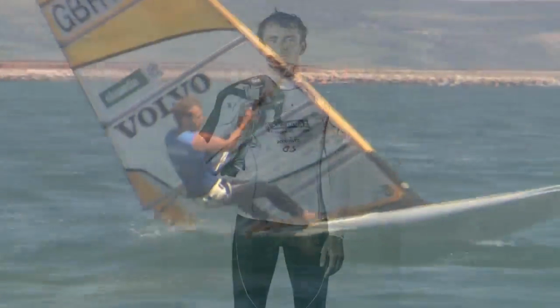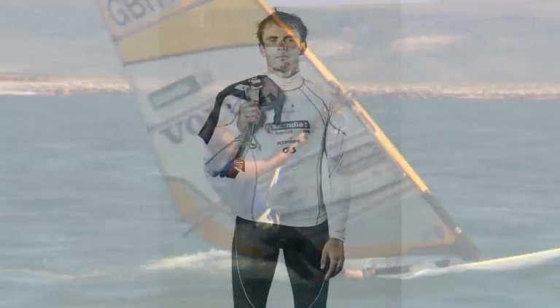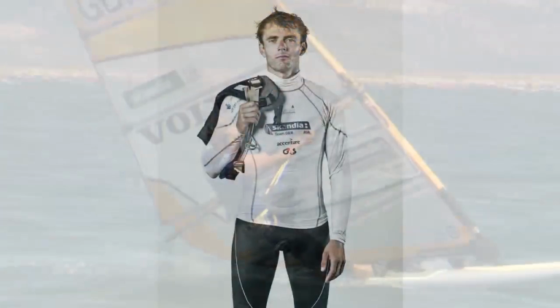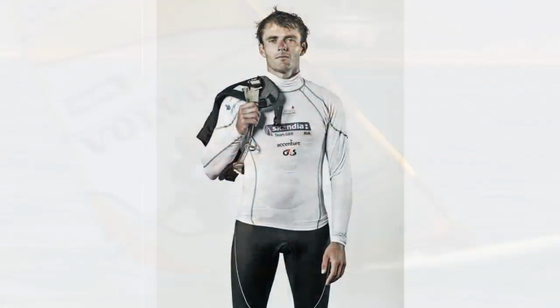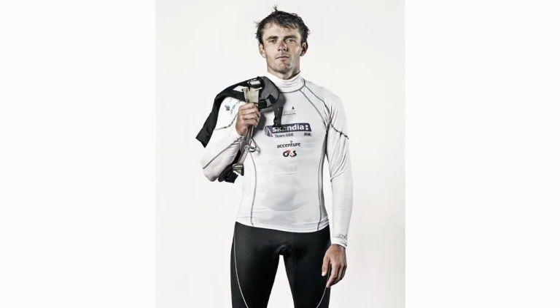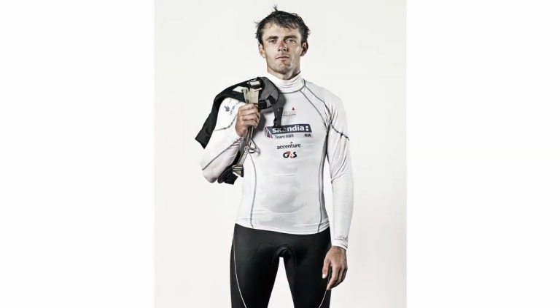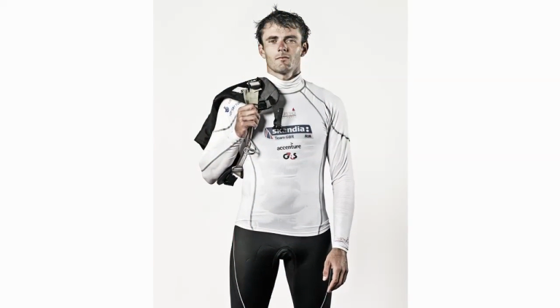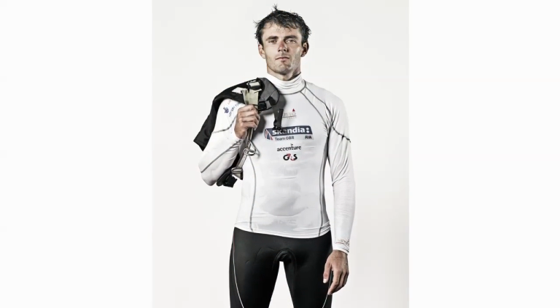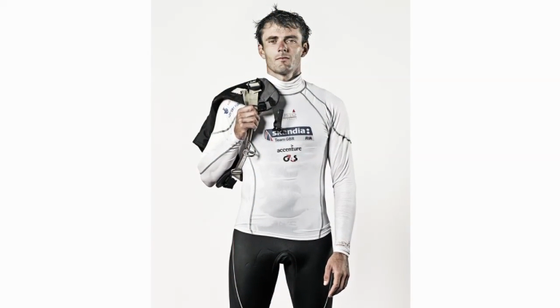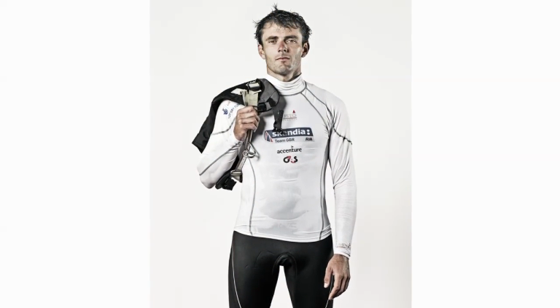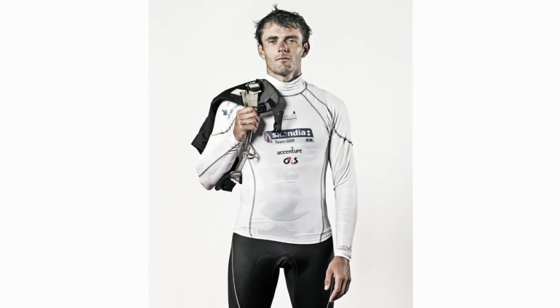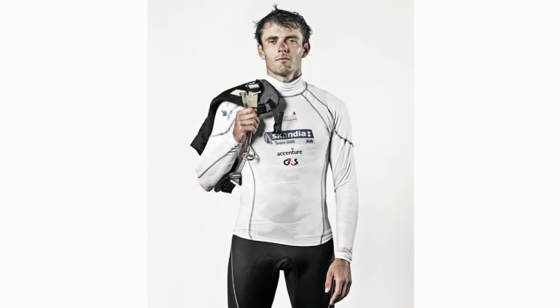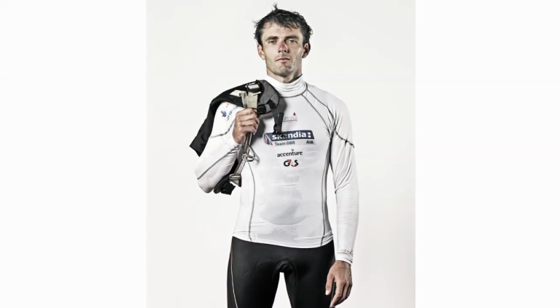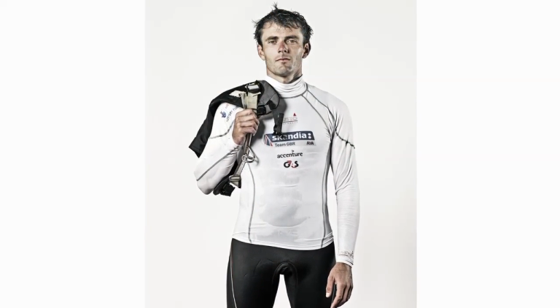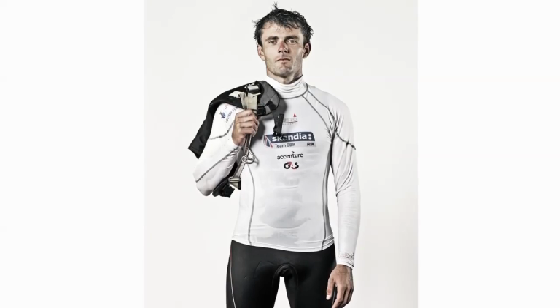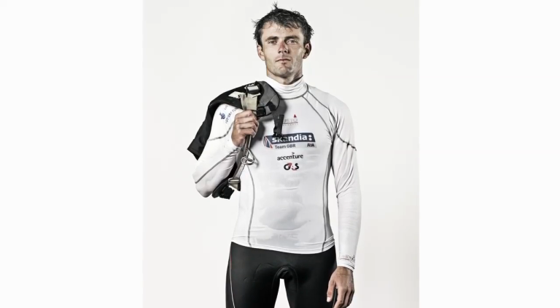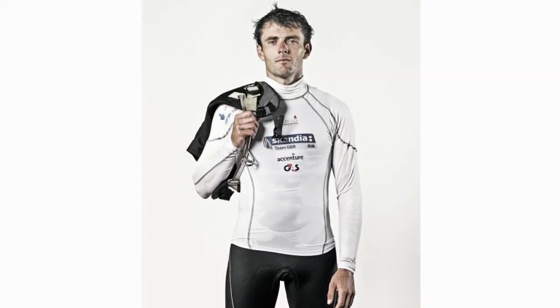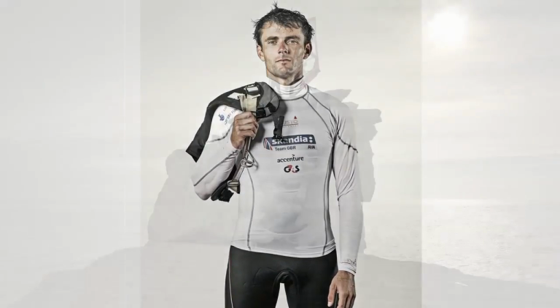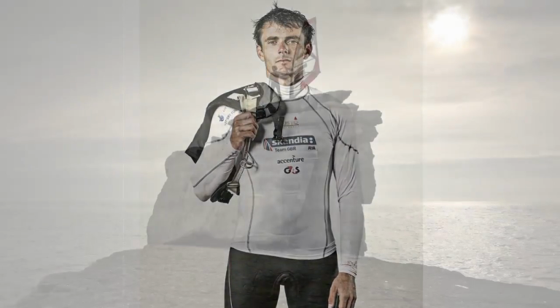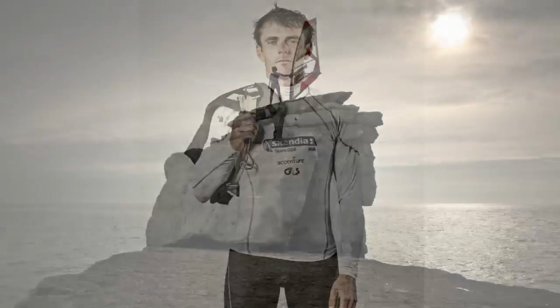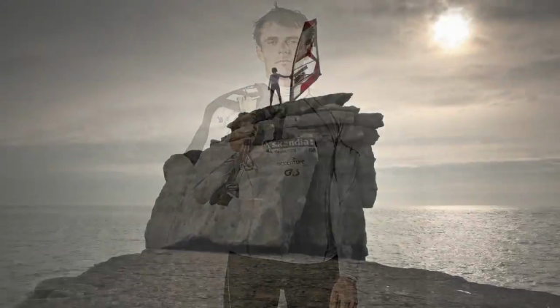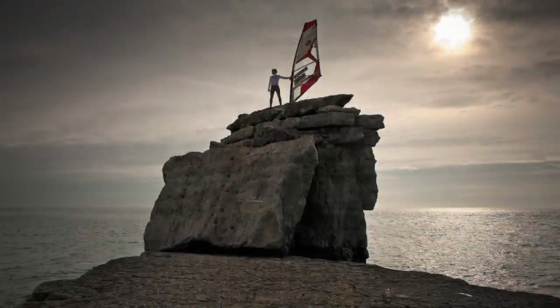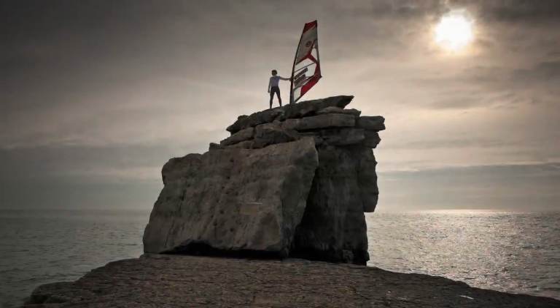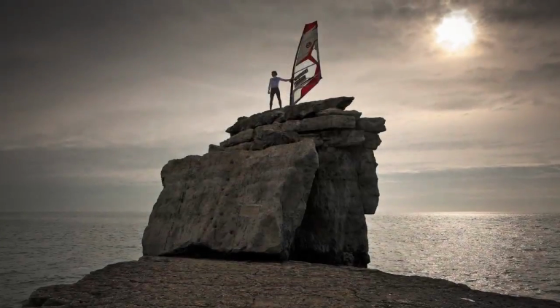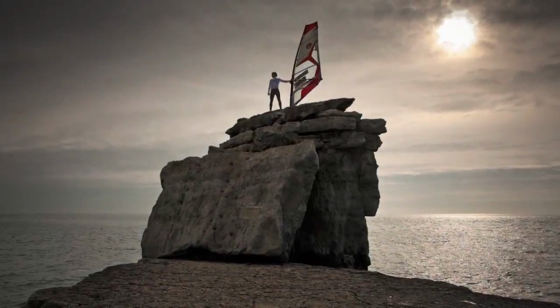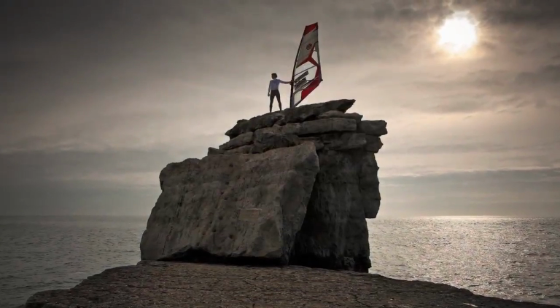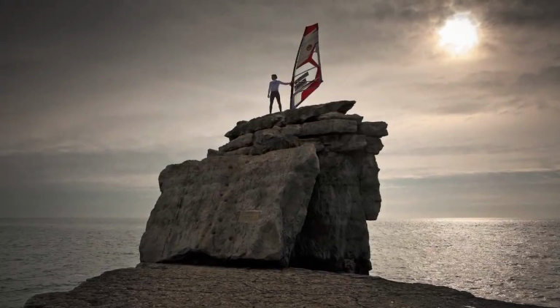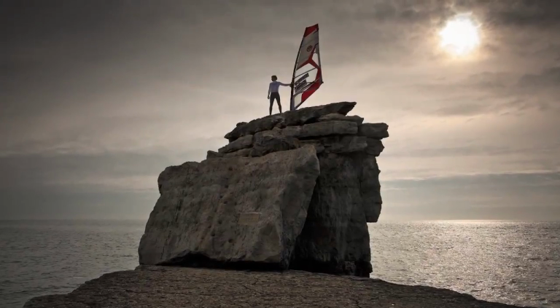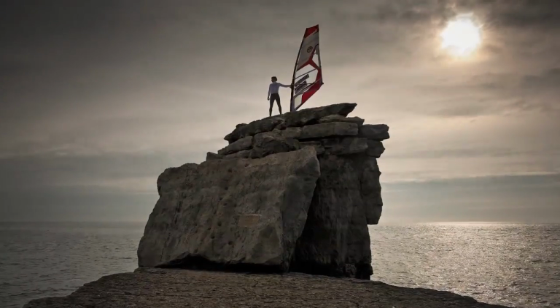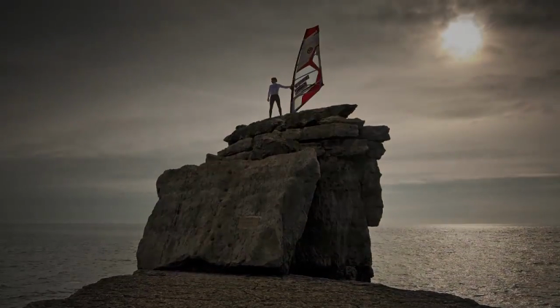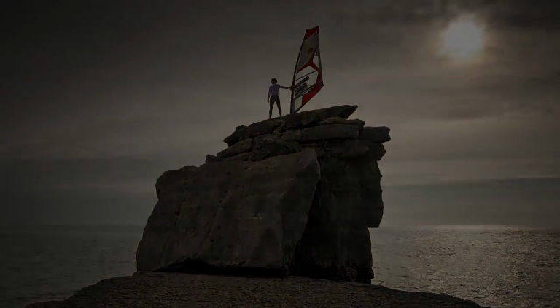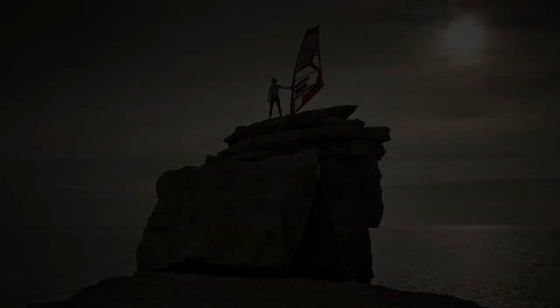I fancy my chances, yes. I've been sailing pretty well this year and I've always performed well in Weymouth so there's no reason why I shouldn't be able to do very well.